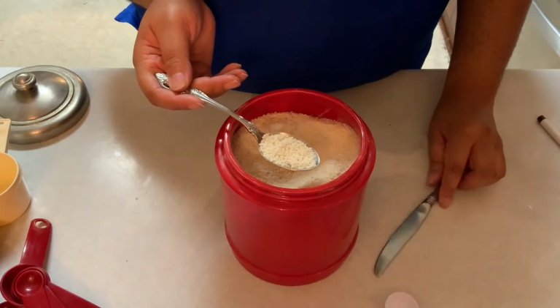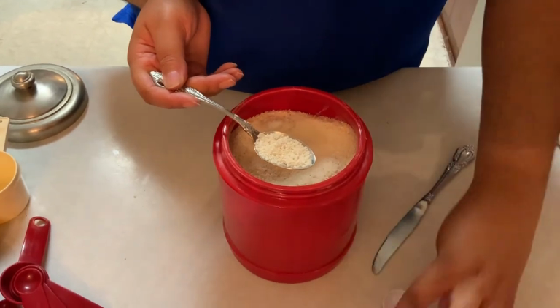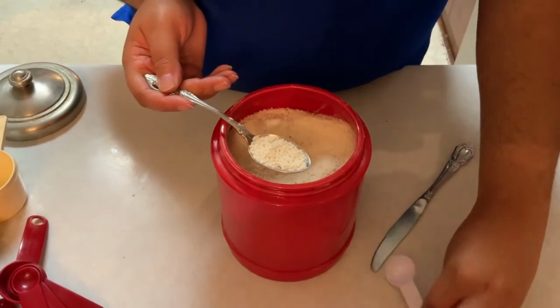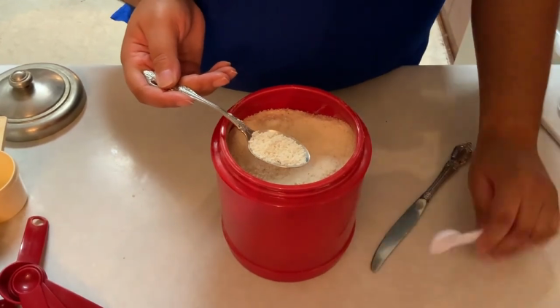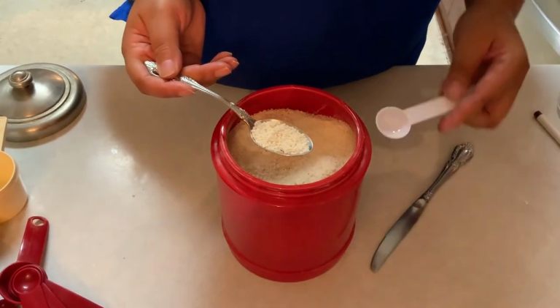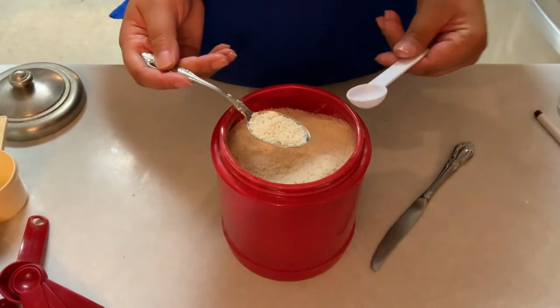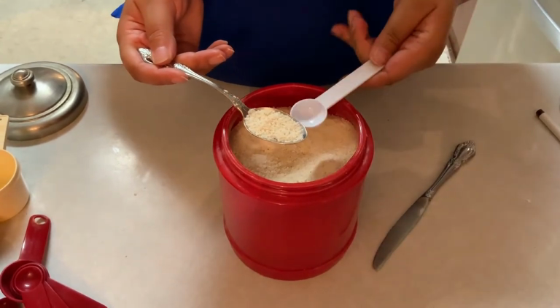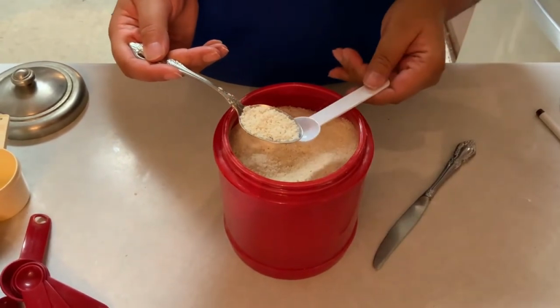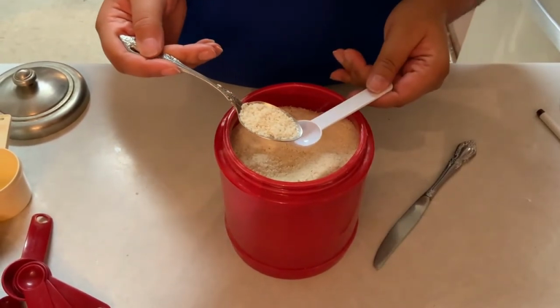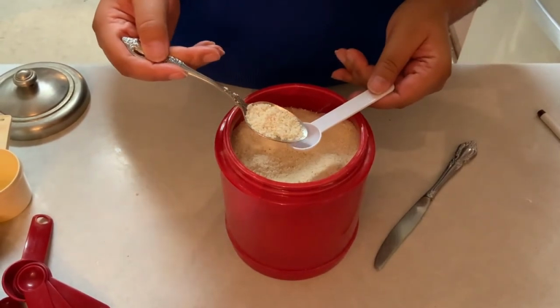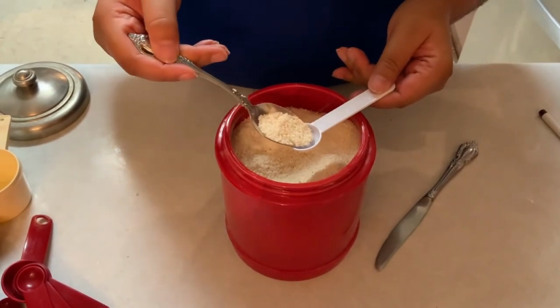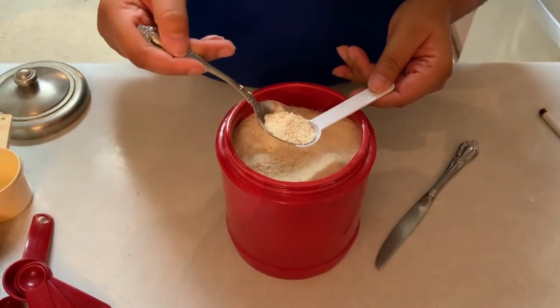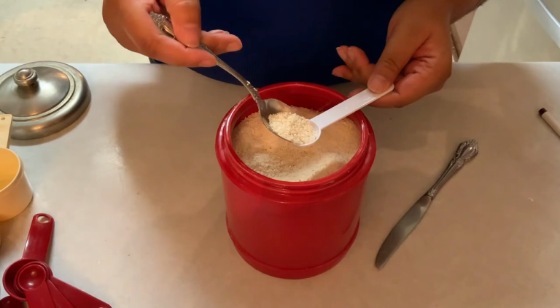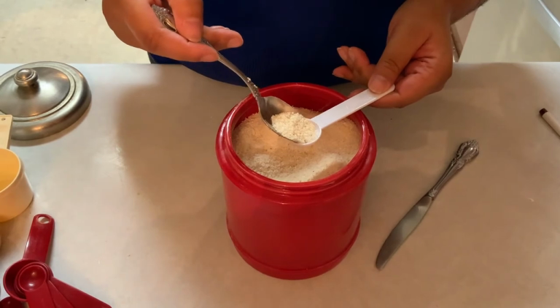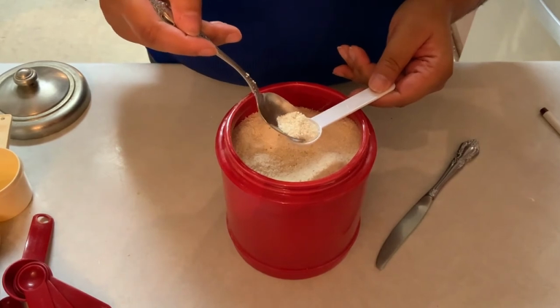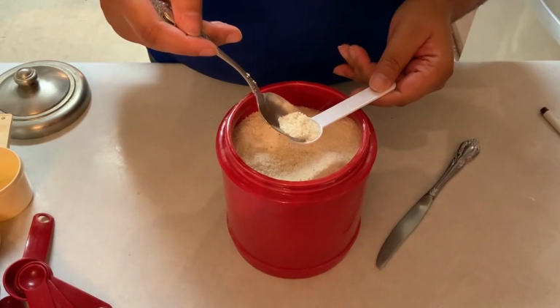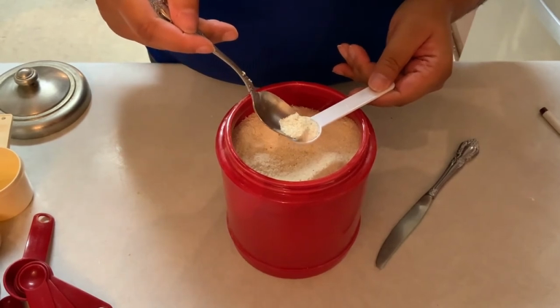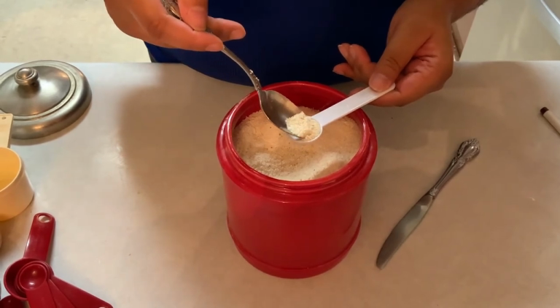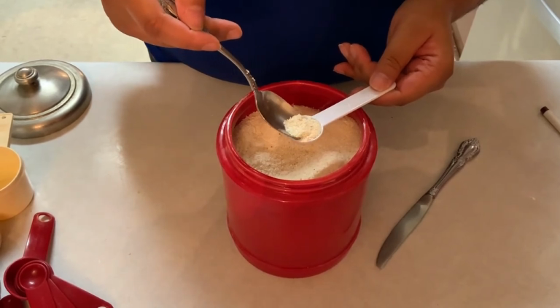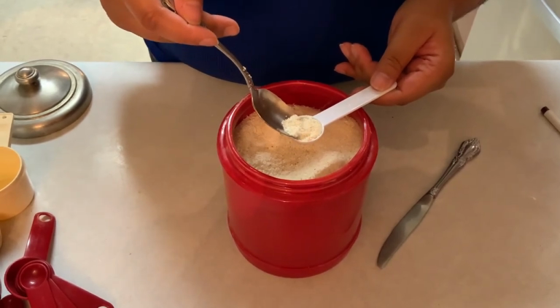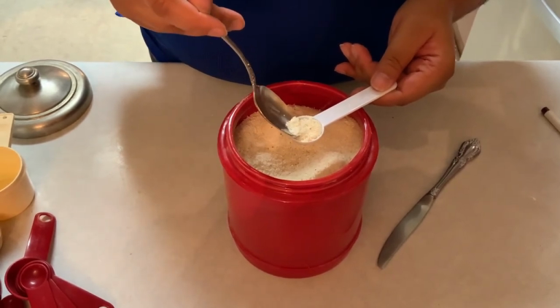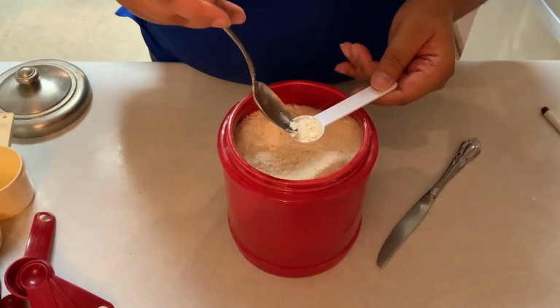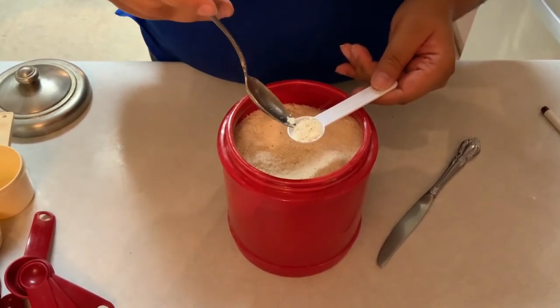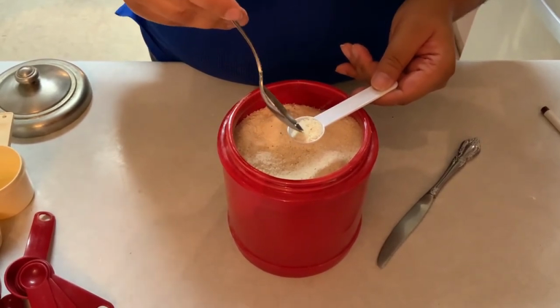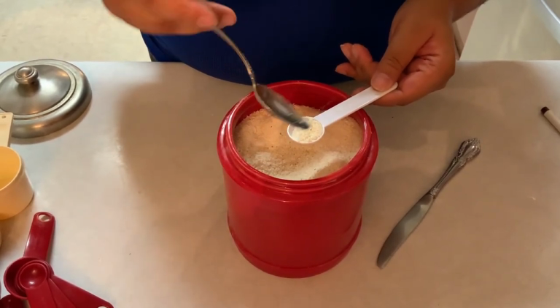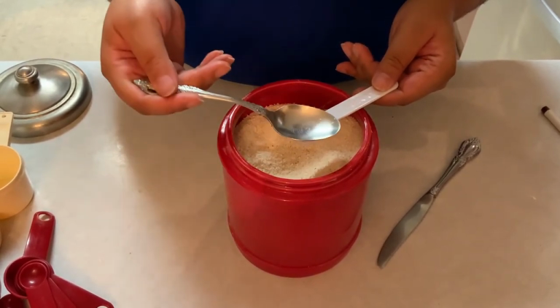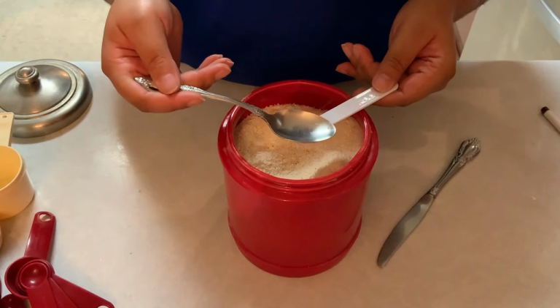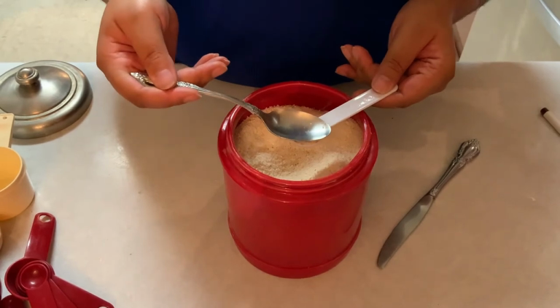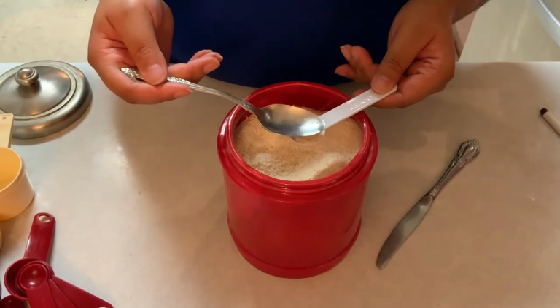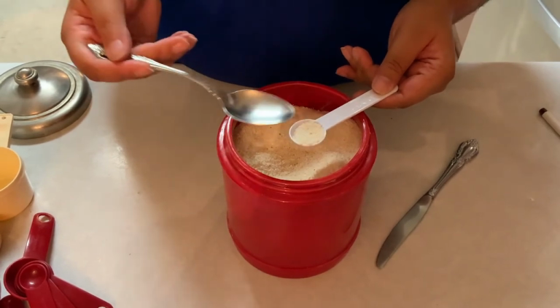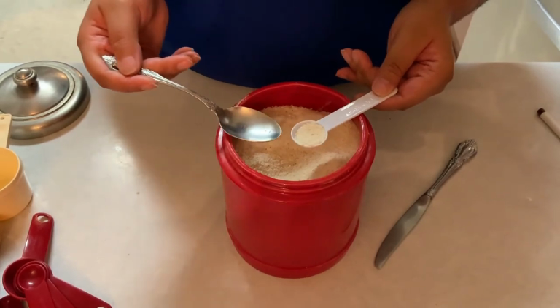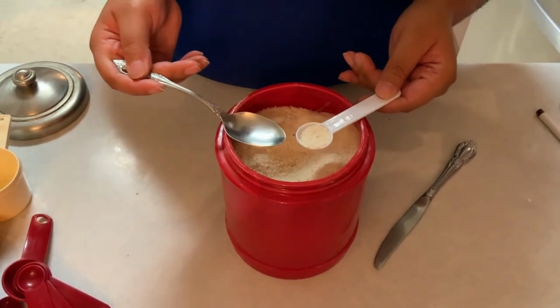So if you're ever in need of a teaspoon when cooking and have misplaced, dirtied, or just don't have a regular teaspoon, you can use a cereal spoon as a substitute to get the correct measurement.